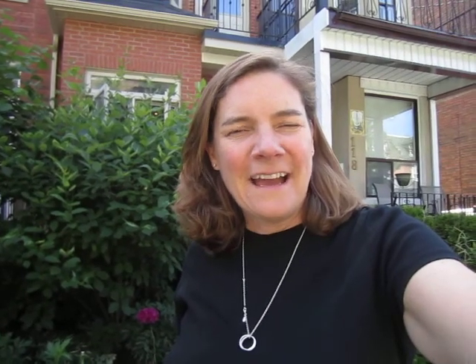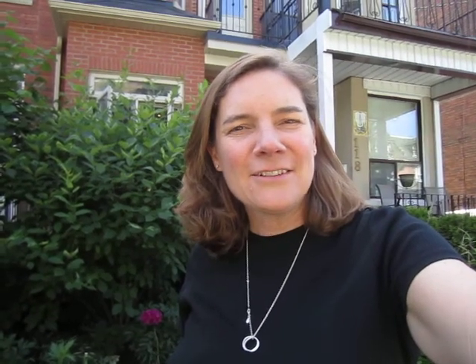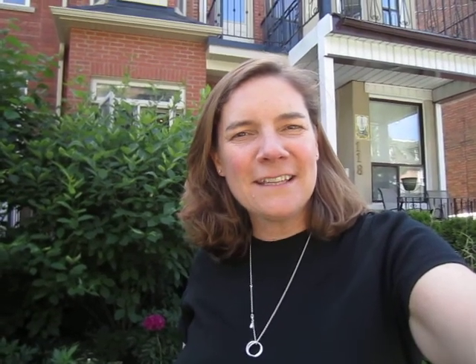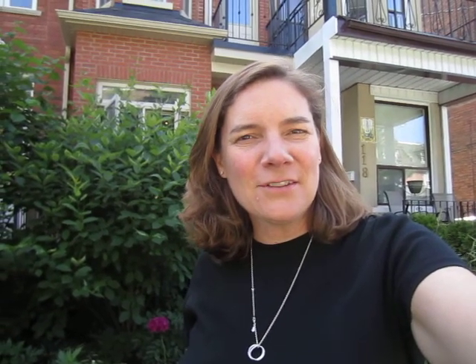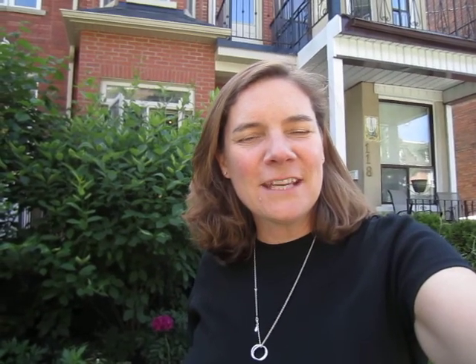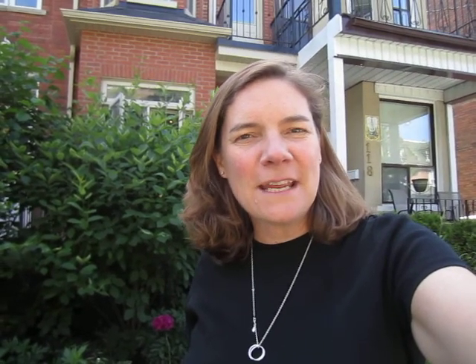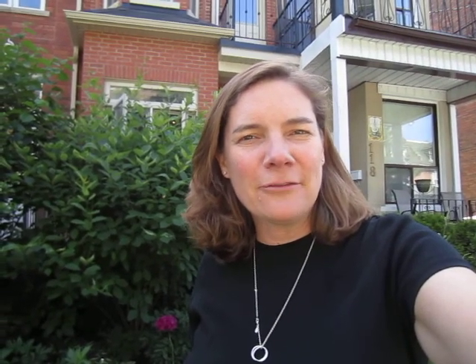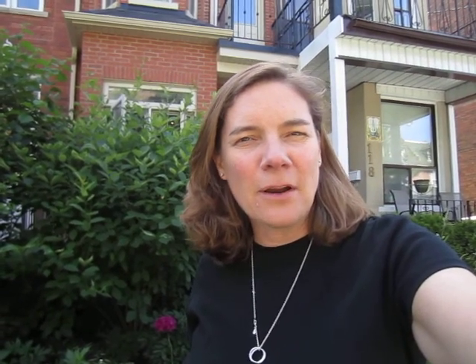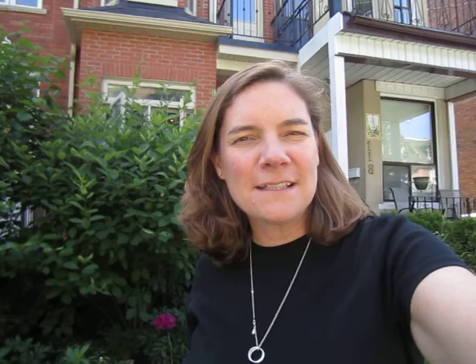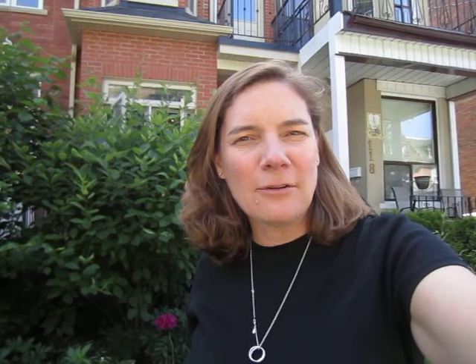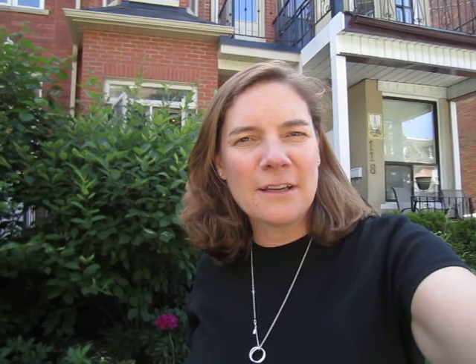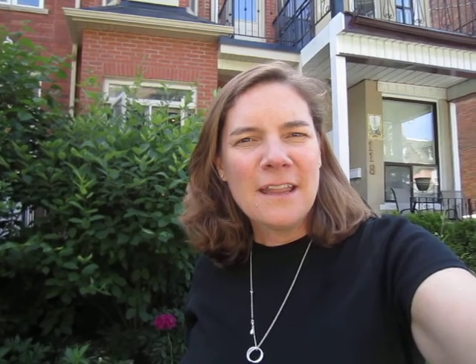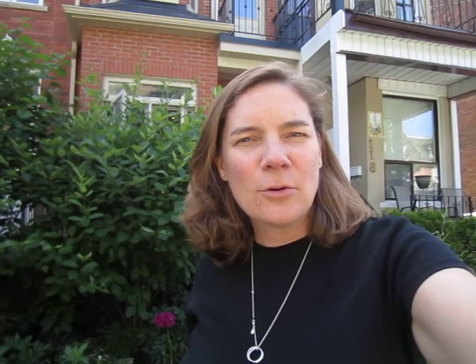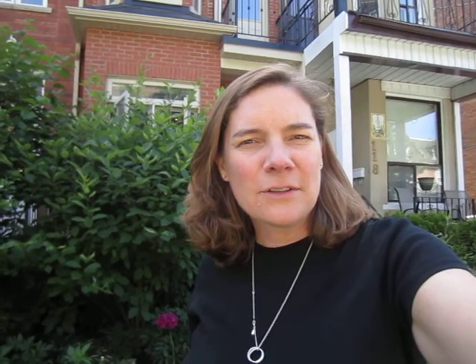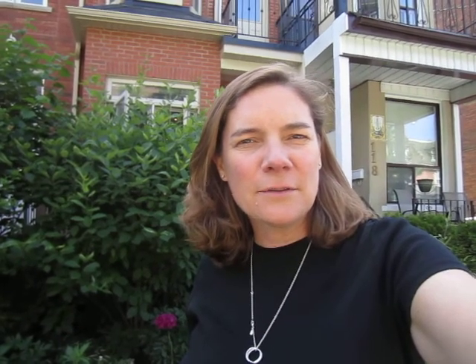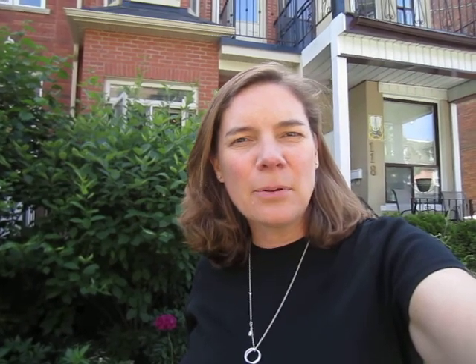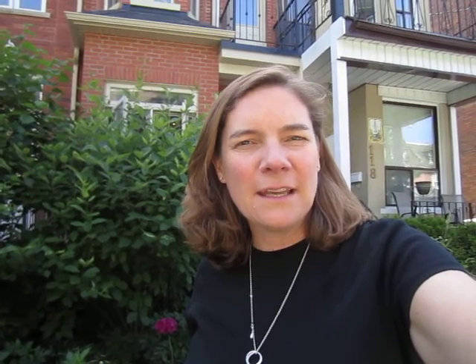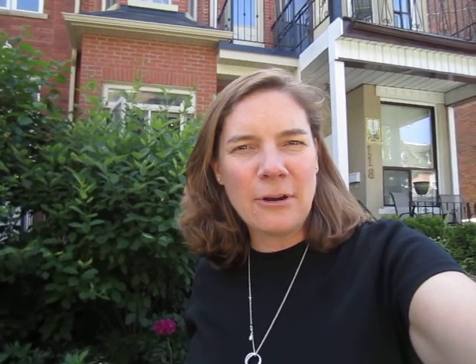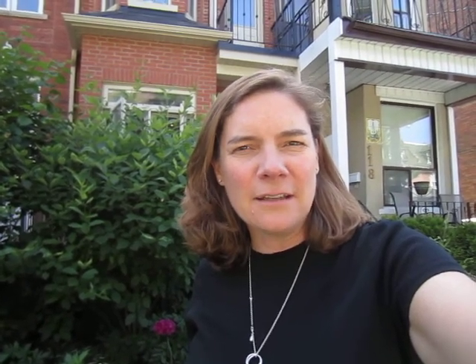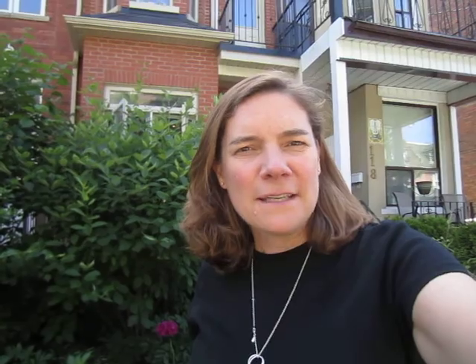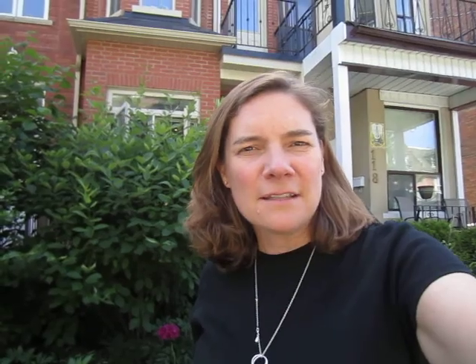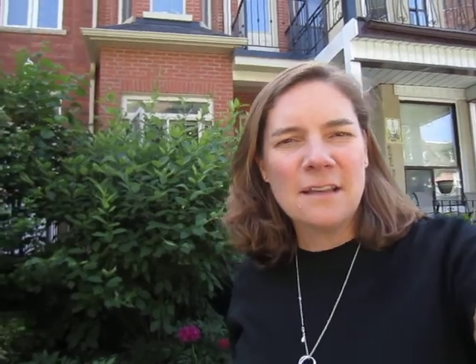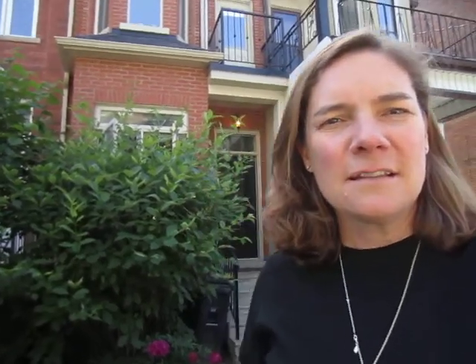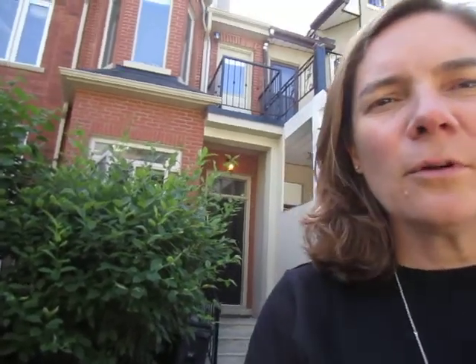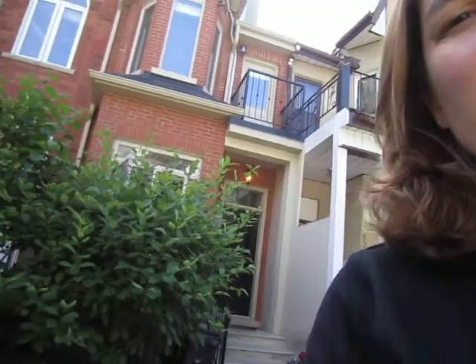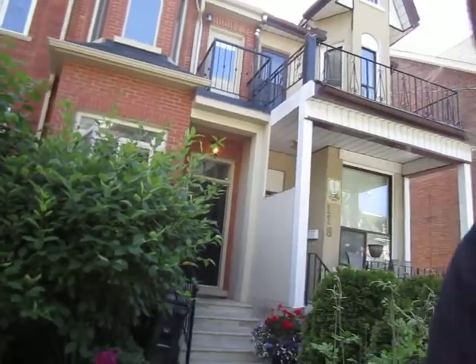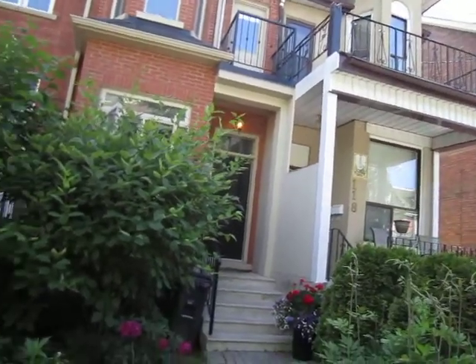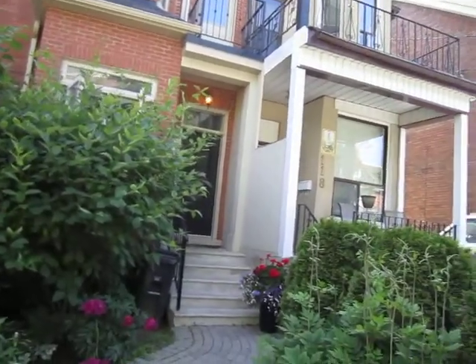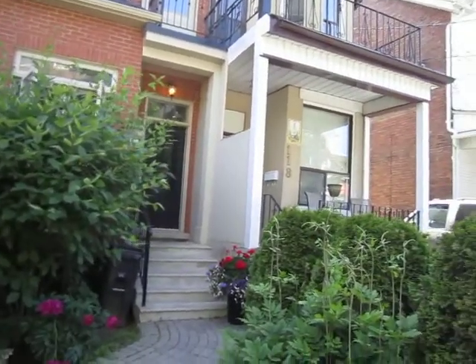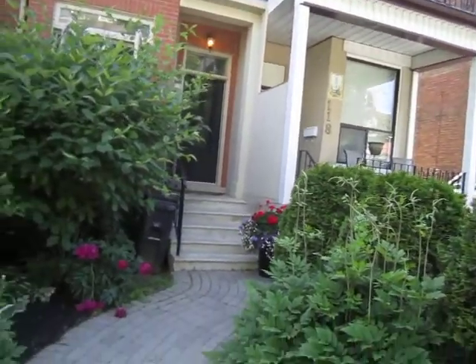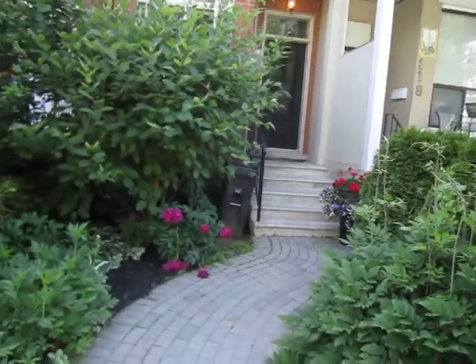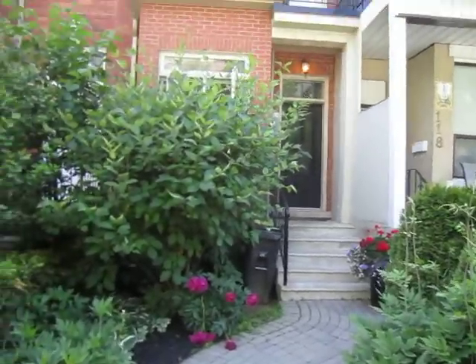Hi there, it's Julie Kinnear of the Julie Kinnear Team, and I'm standing right in front of 116 Margareta Street. This is a gorgeous old Victorian that's been completely gutted and renovated right down to the studs. It's a total bonus for any buyer coming in — it was done about six years ago and it's just gorgeous.